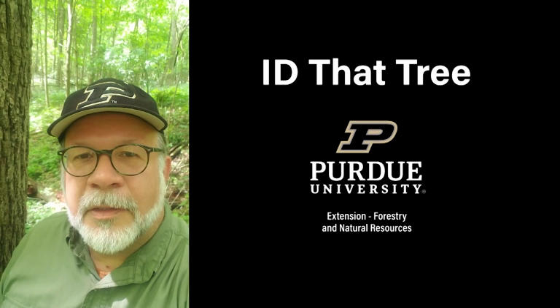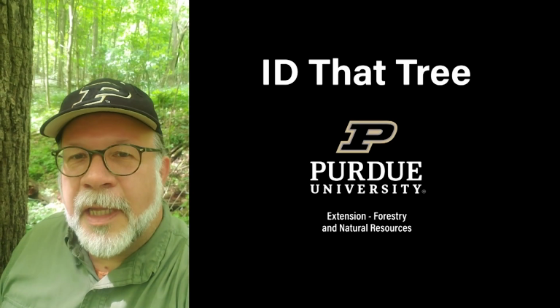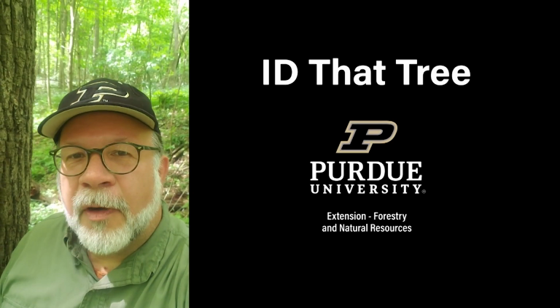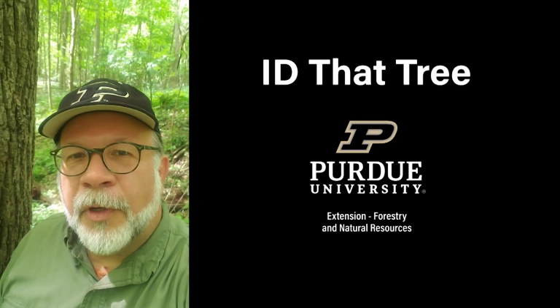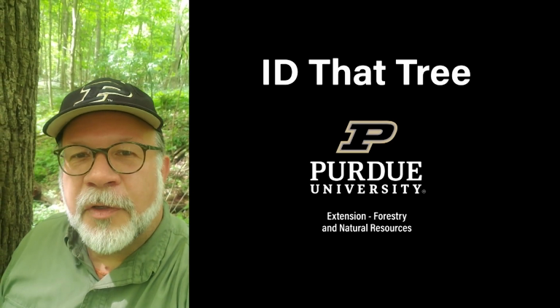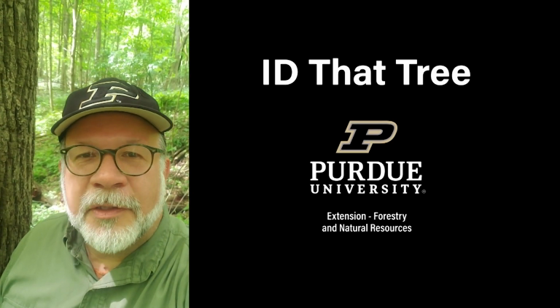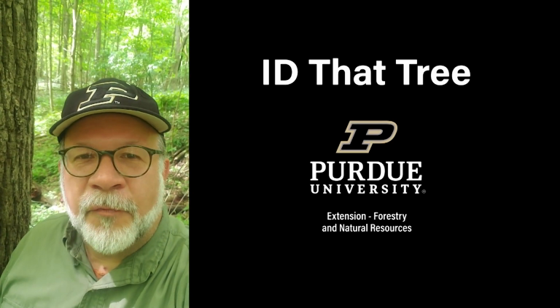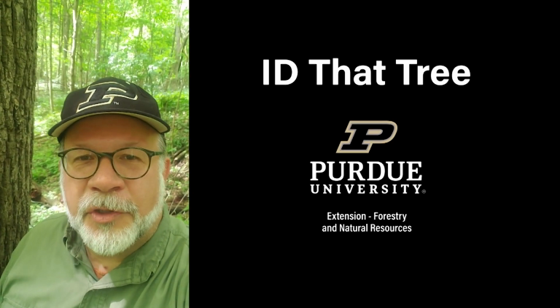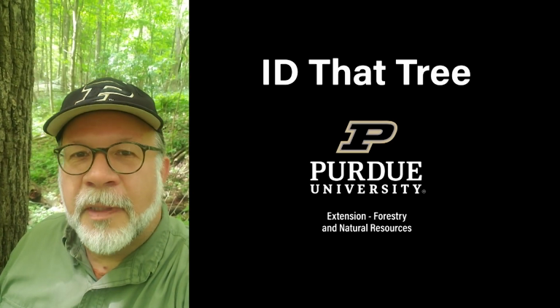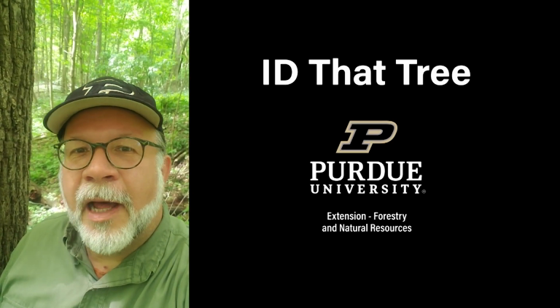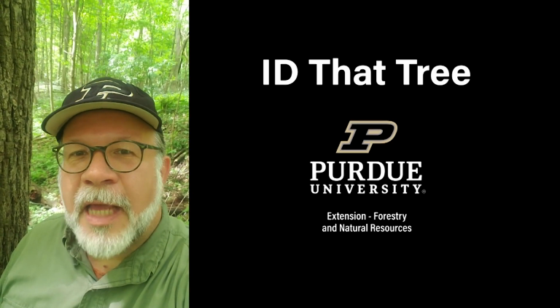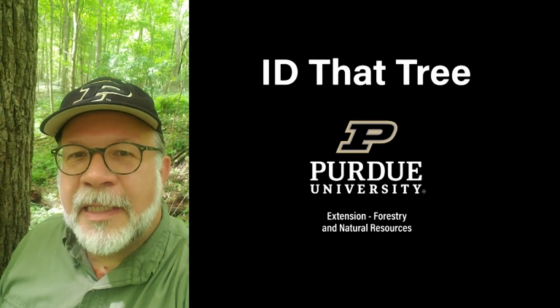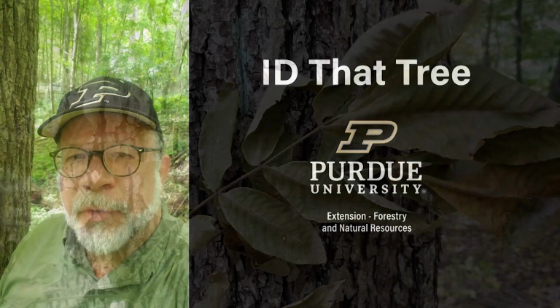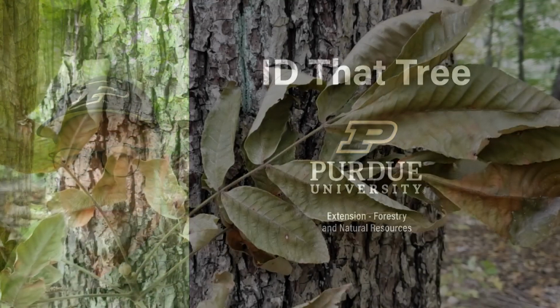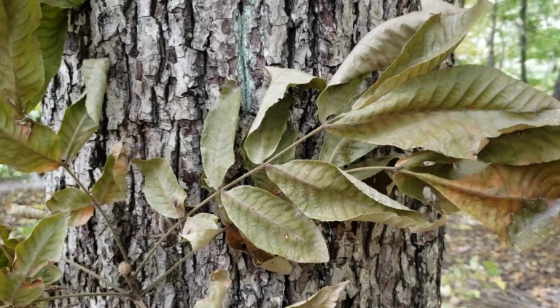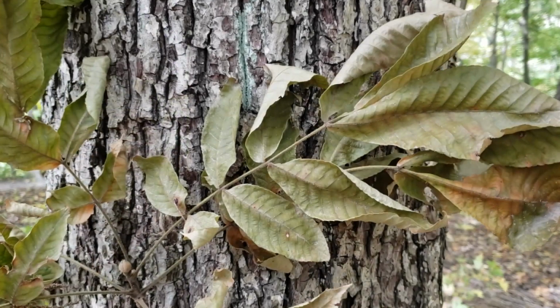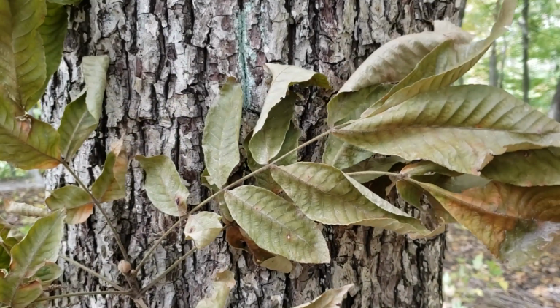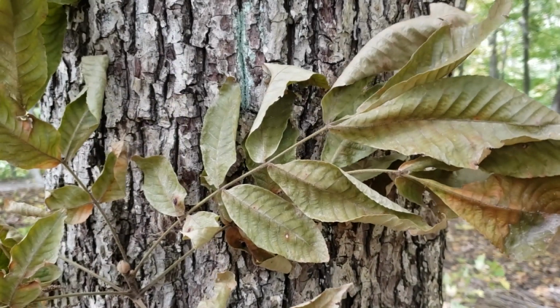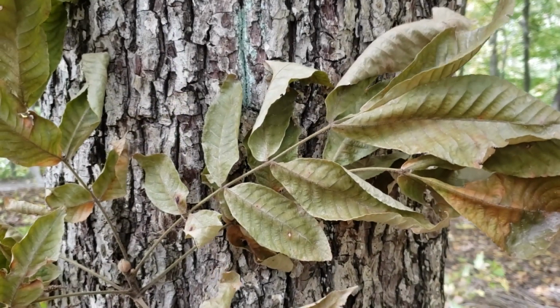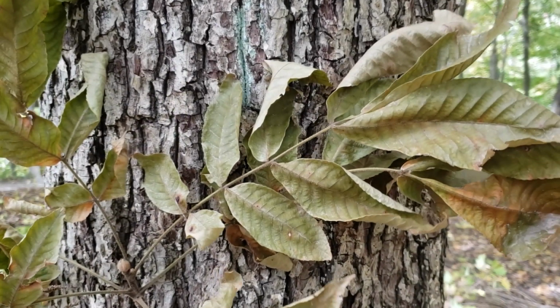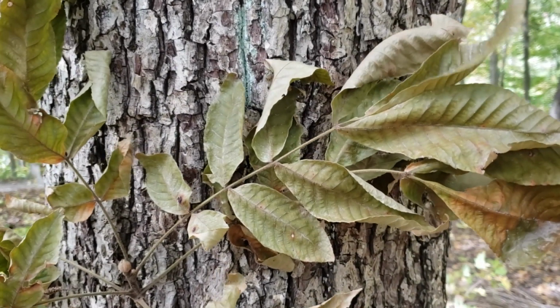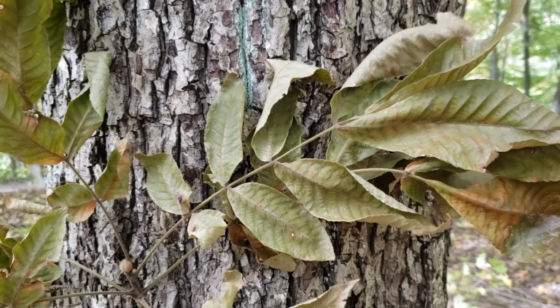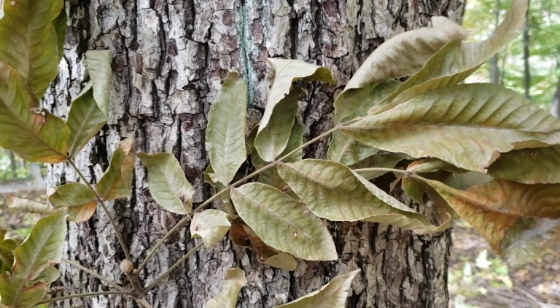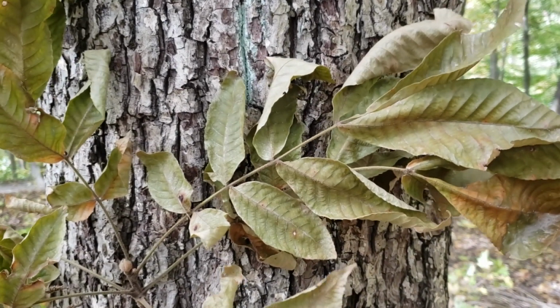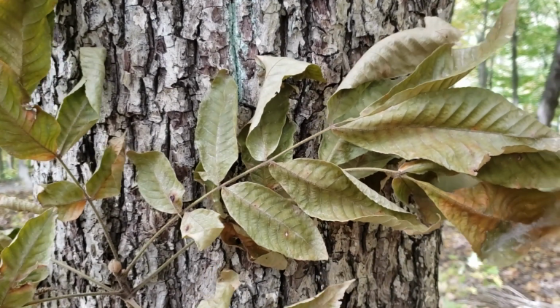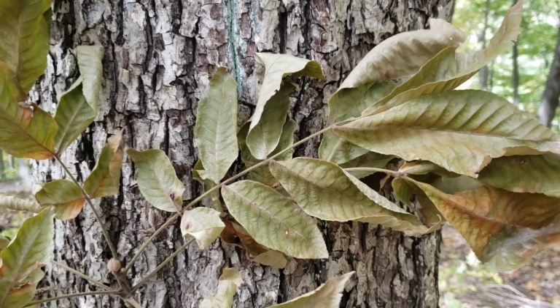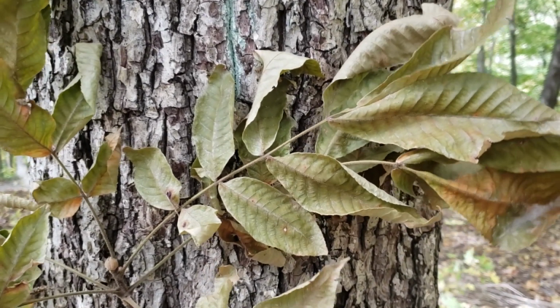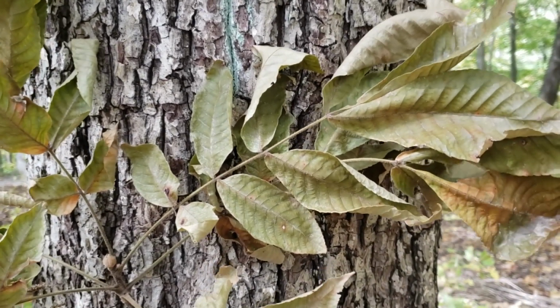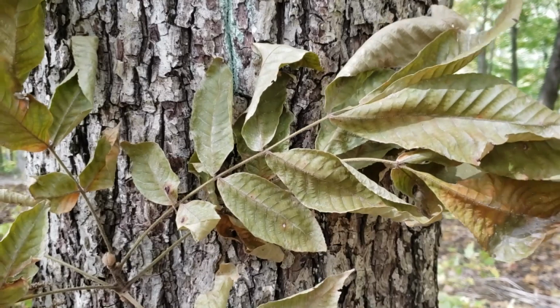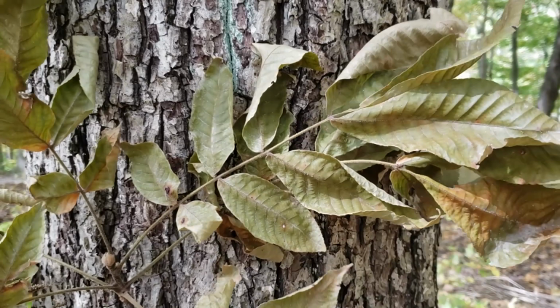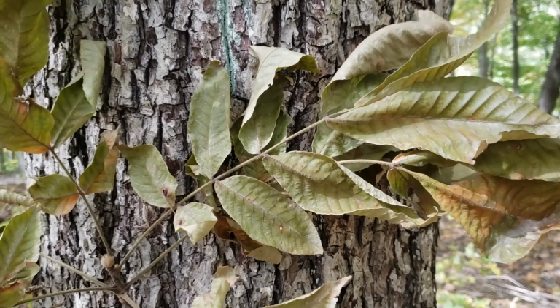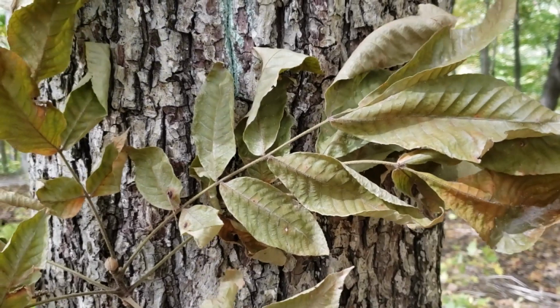This is Lenny Farley, Purdue University Extension Forester. Now let's ID that tree. On this edition of ID That Tree, we're going to introduce you to another one of our native Indiana hickories, and that's mockernut hickory.